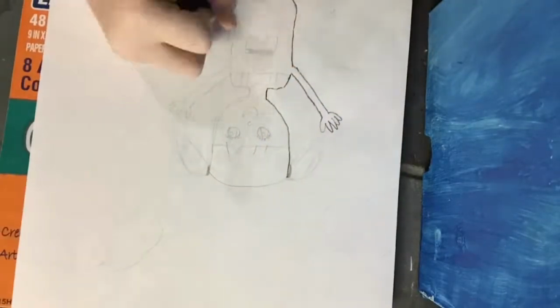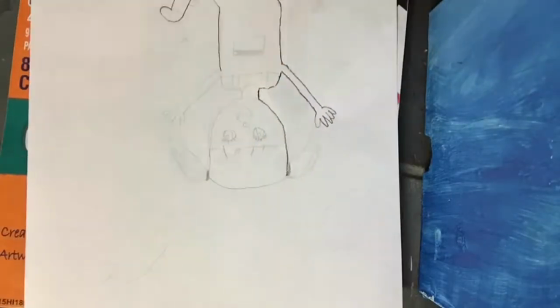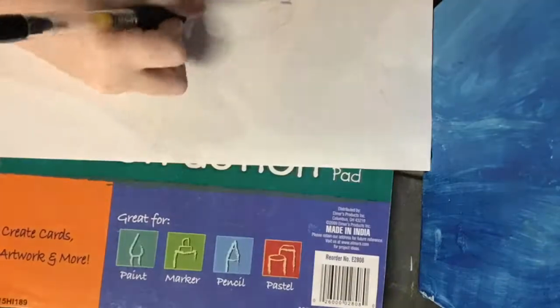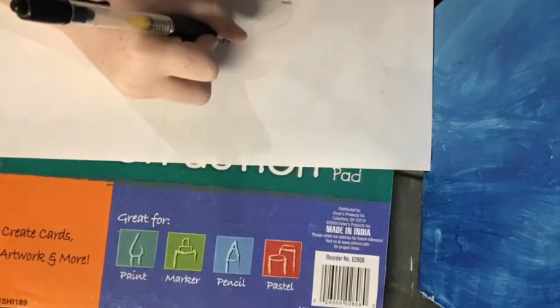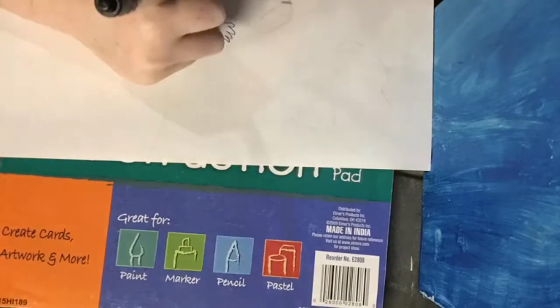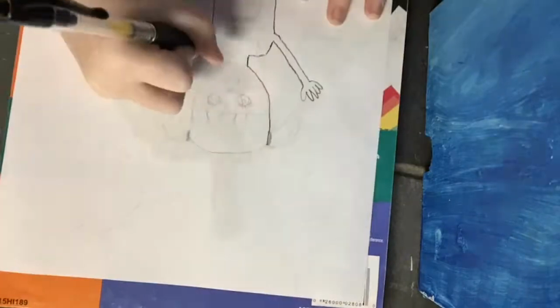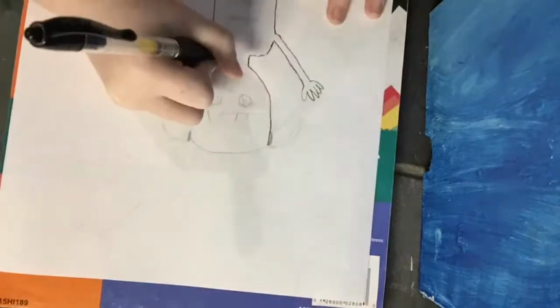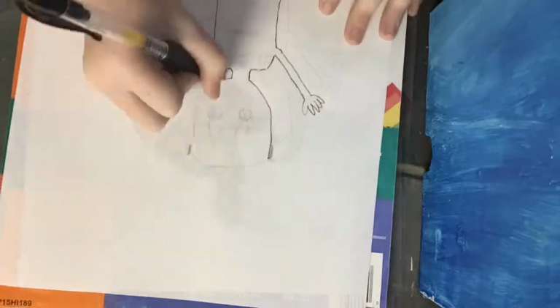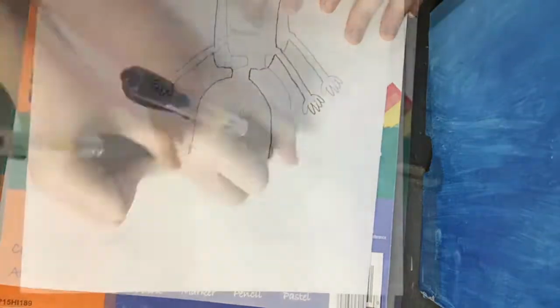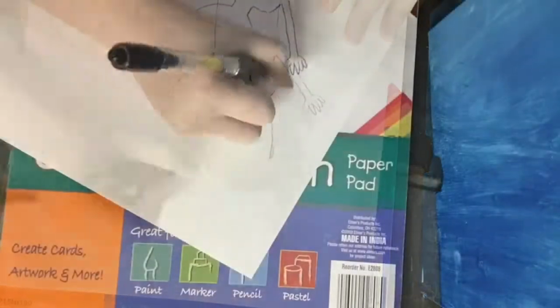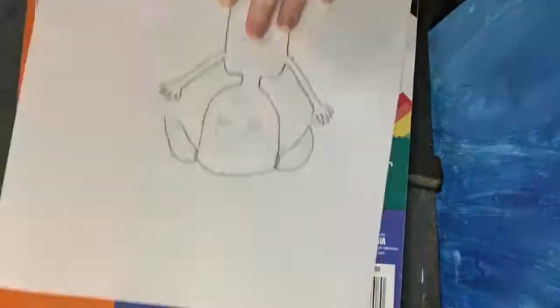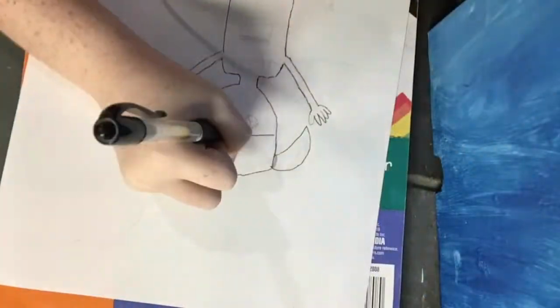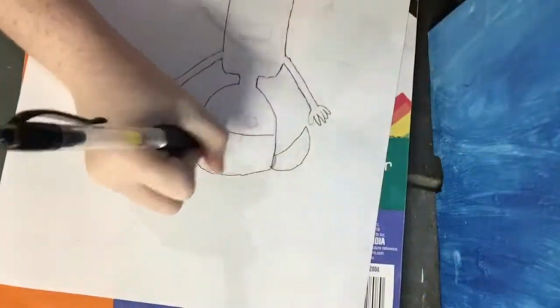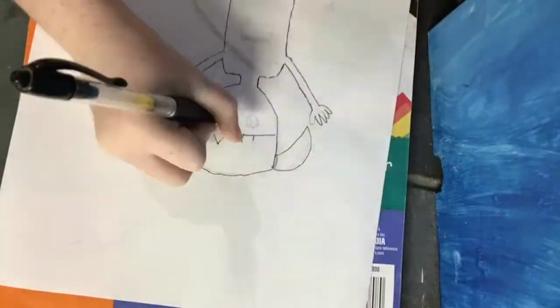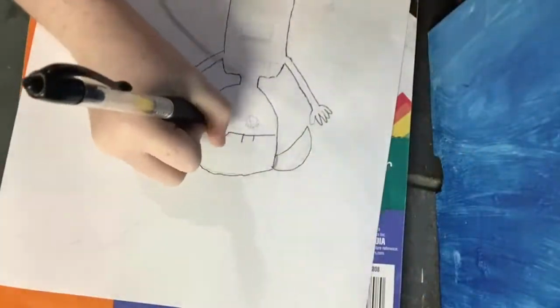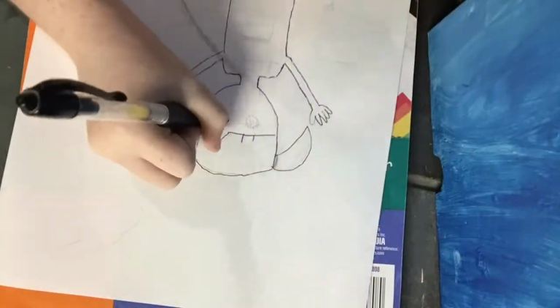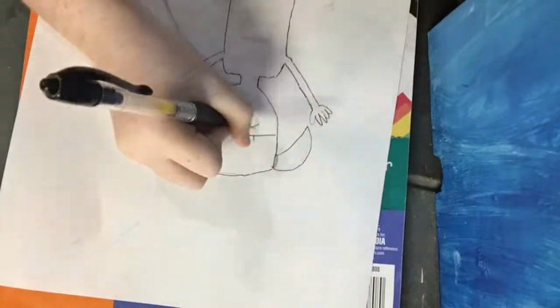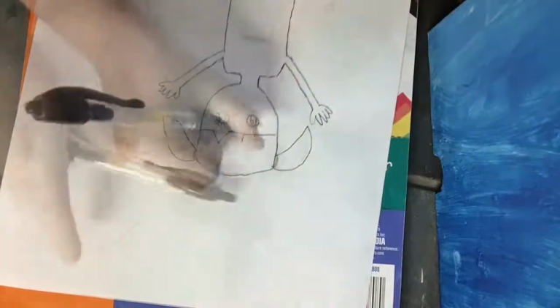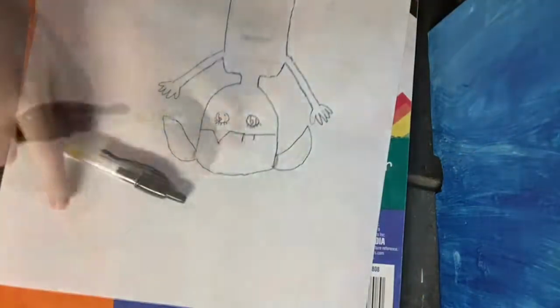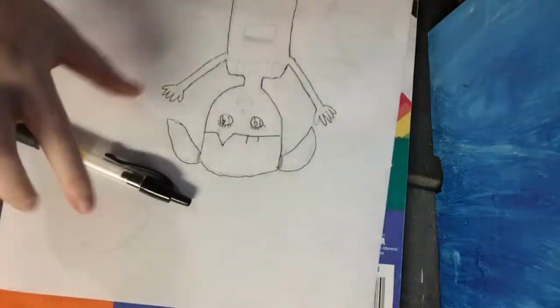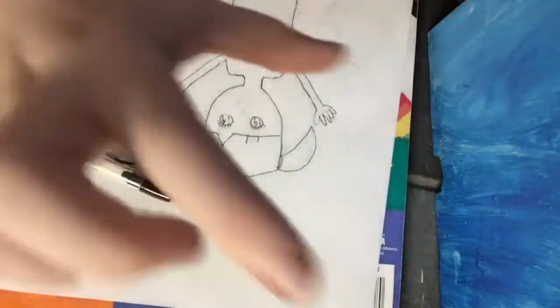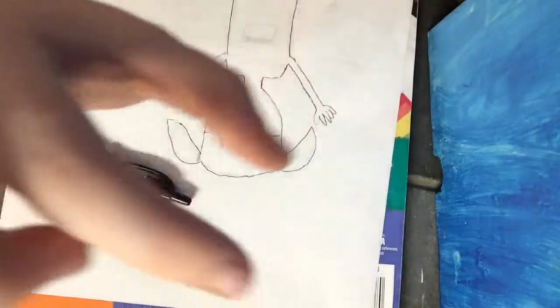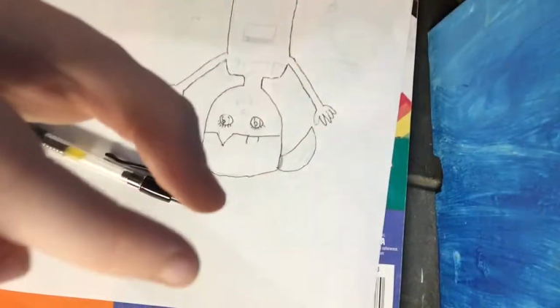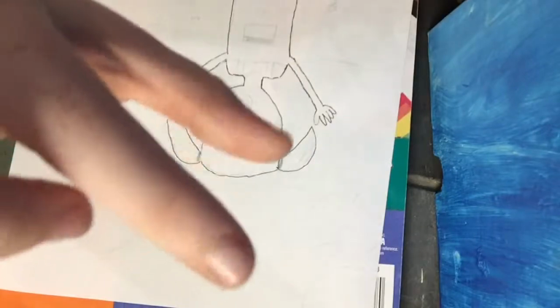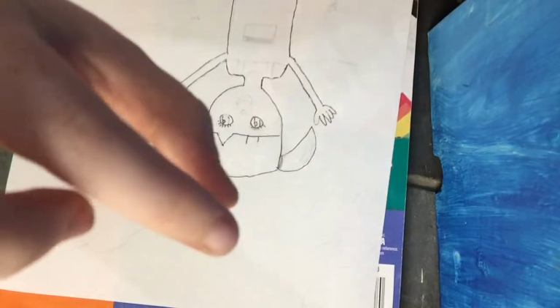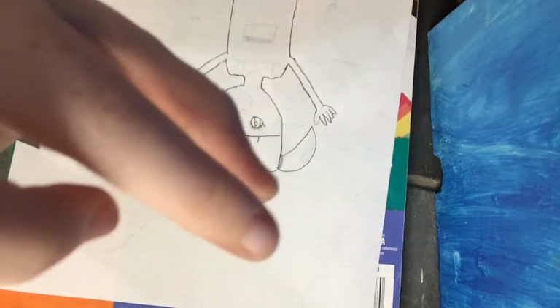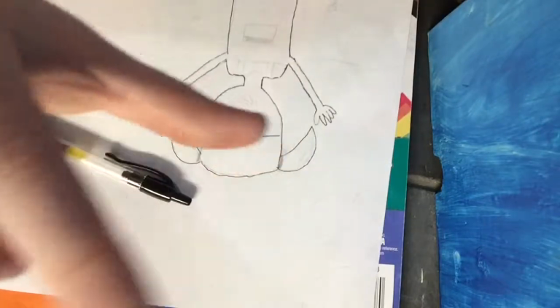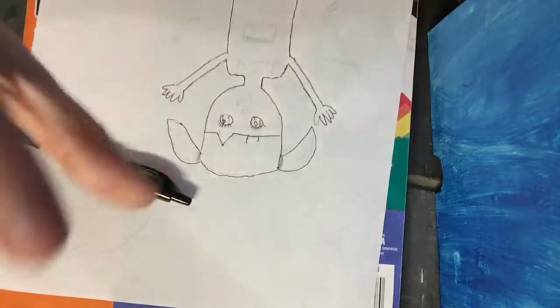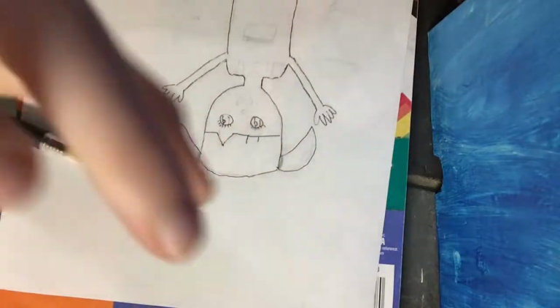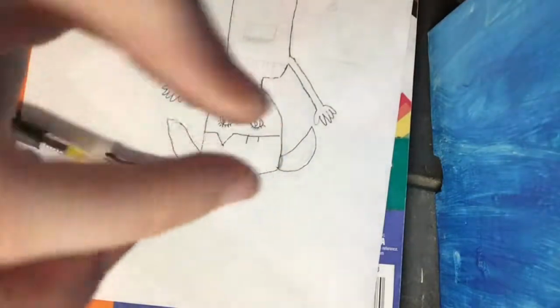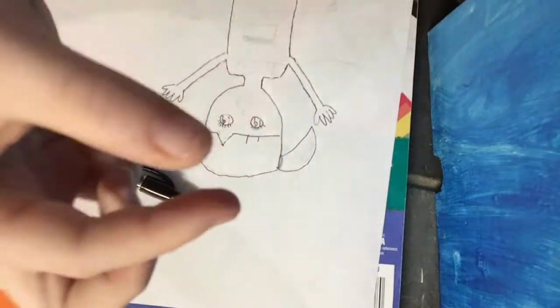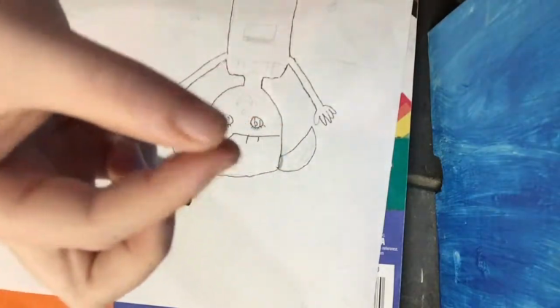Now we're finally picking things up. I had to venture very far to get that pen because I totally don't have any pens whatsoever. Like I just showed you.